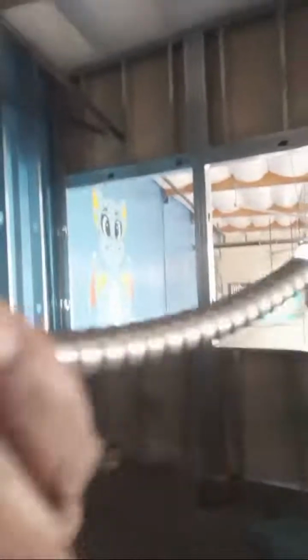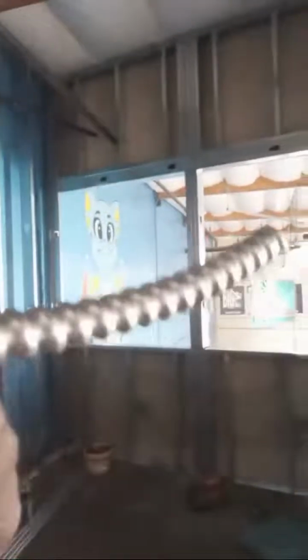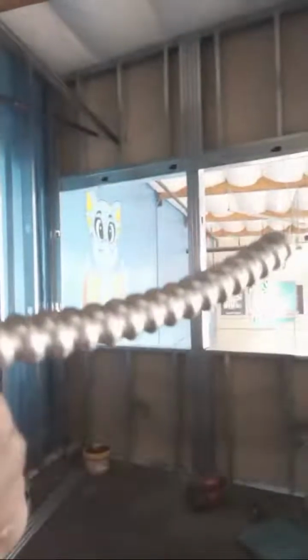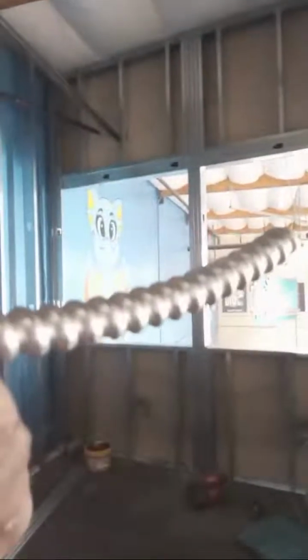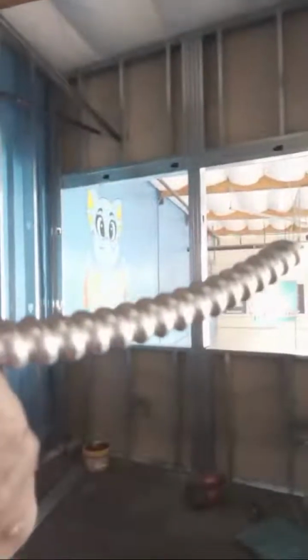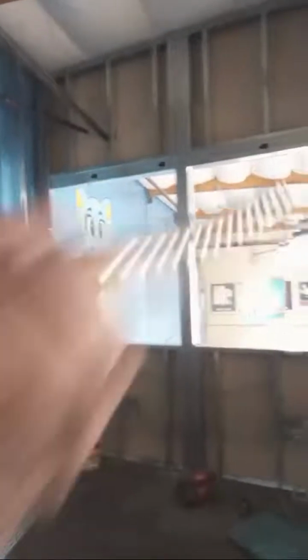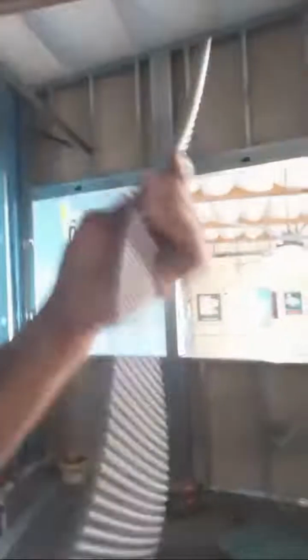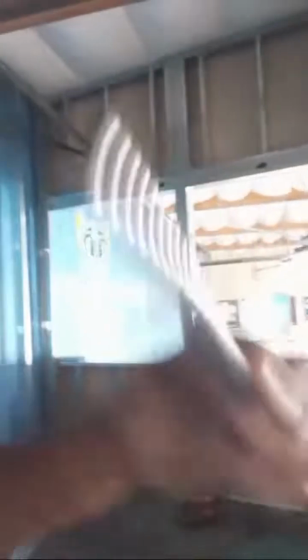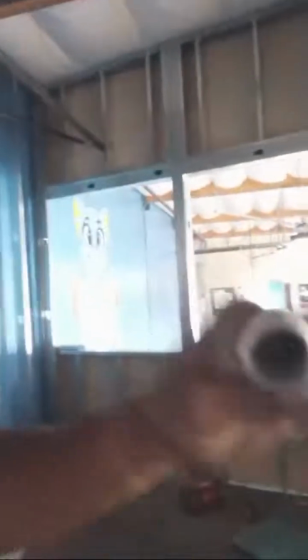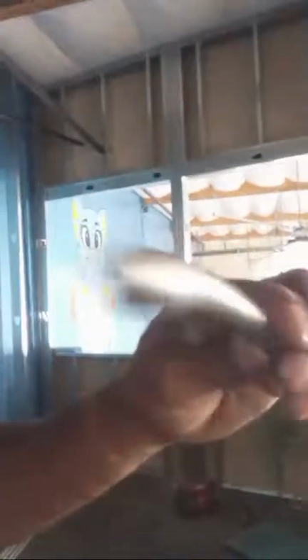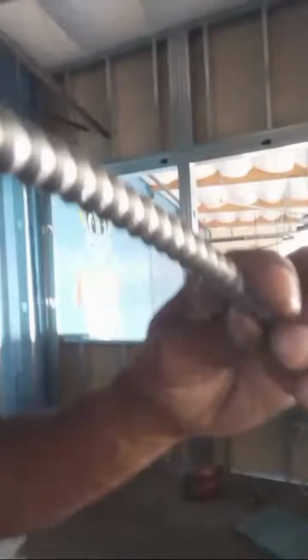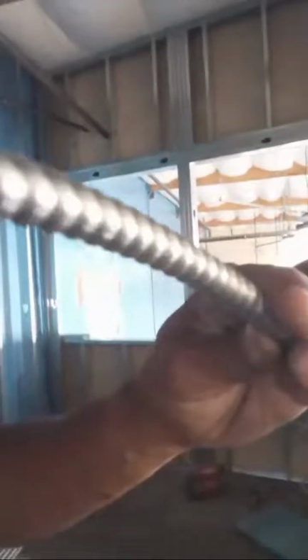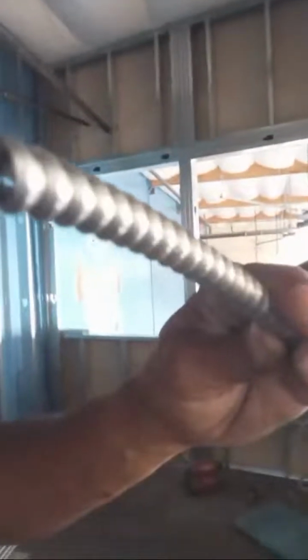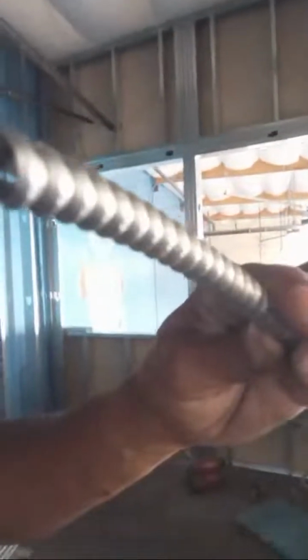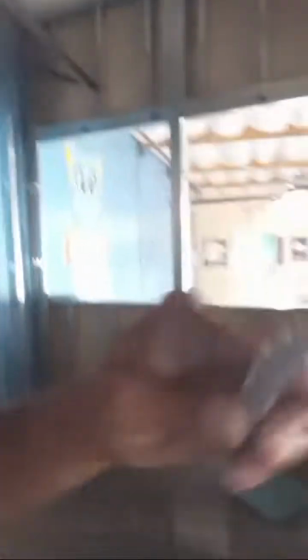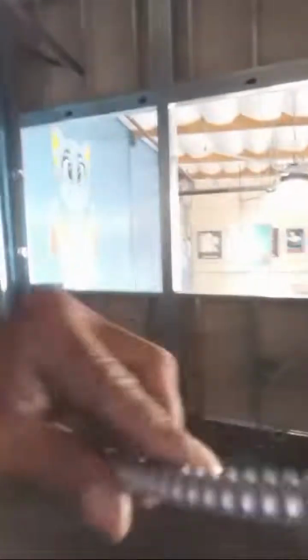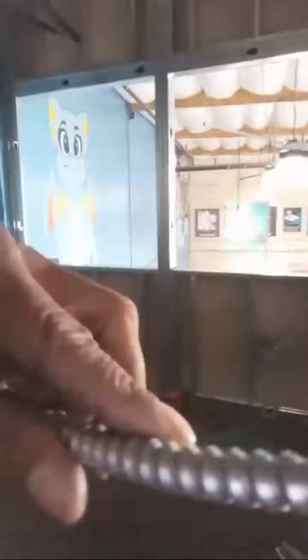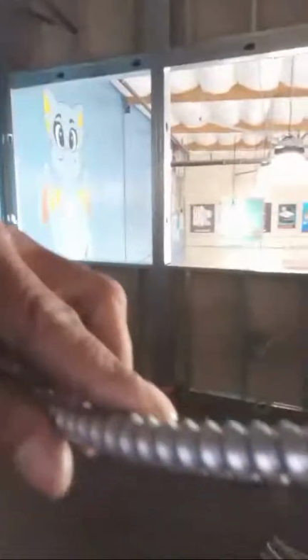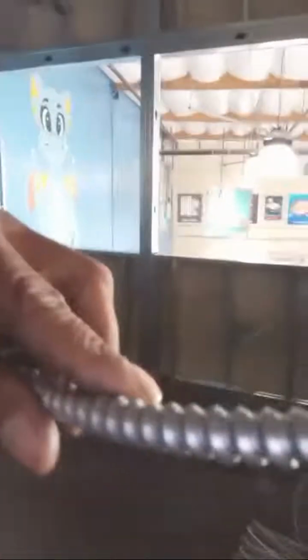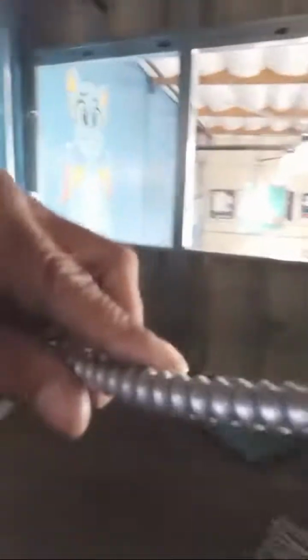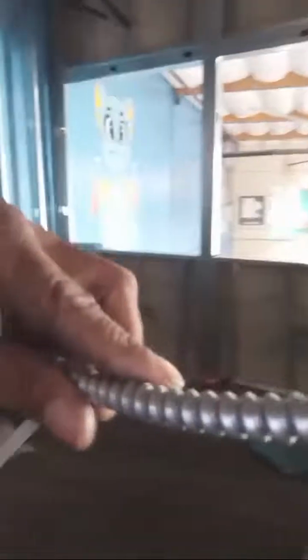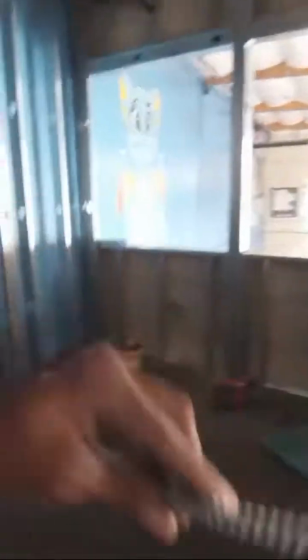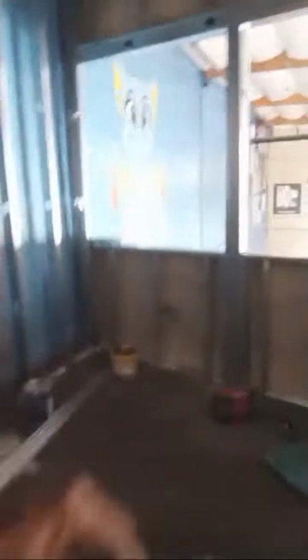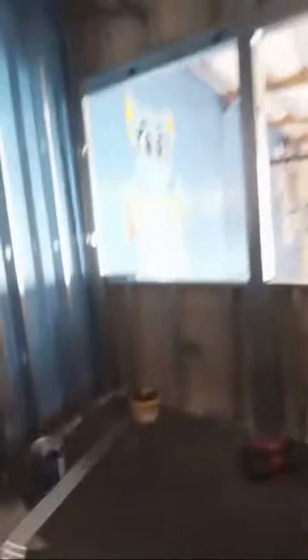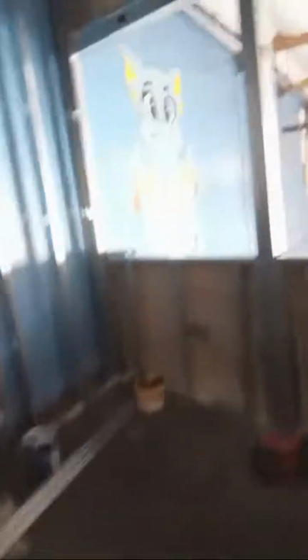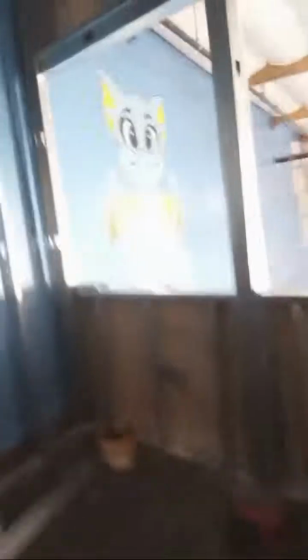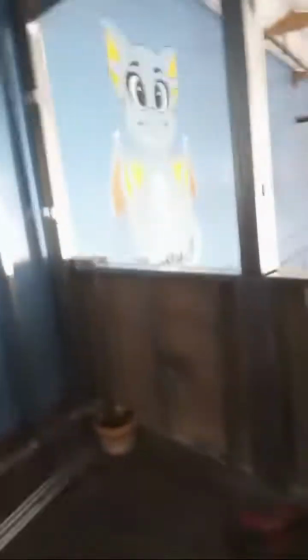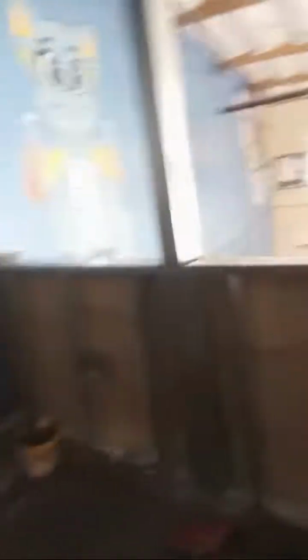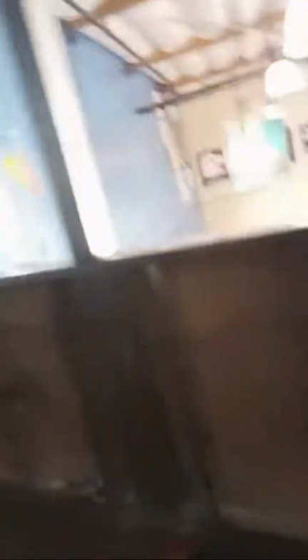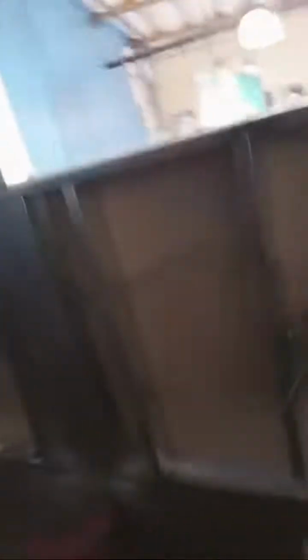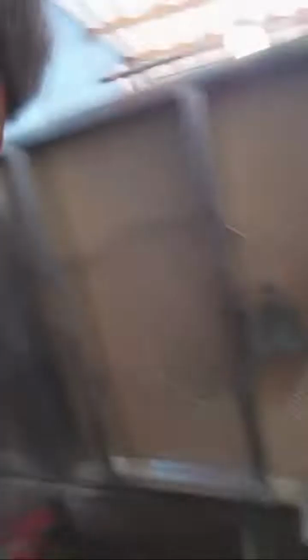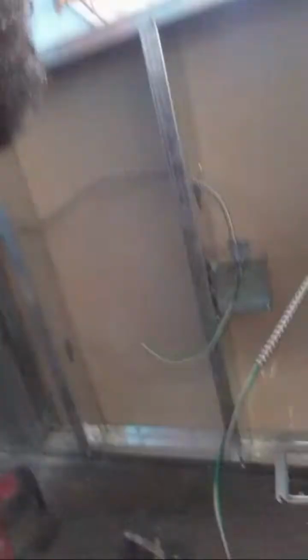See the difference? All right, another quick tip — wires and grommets.